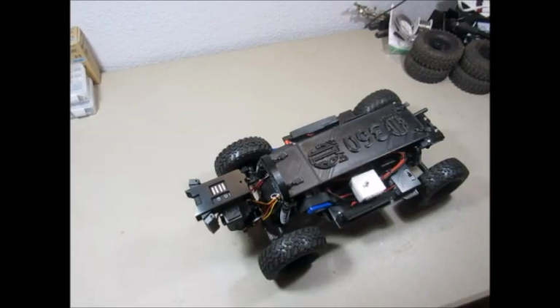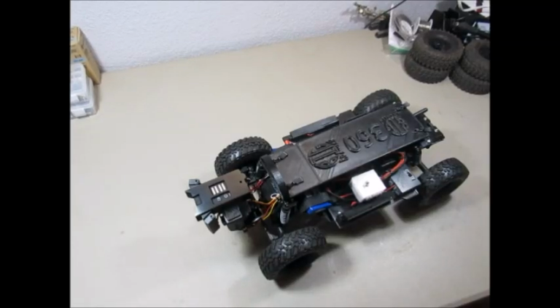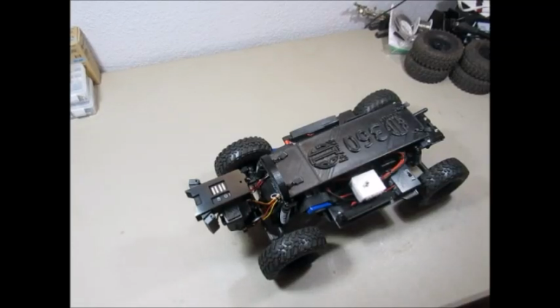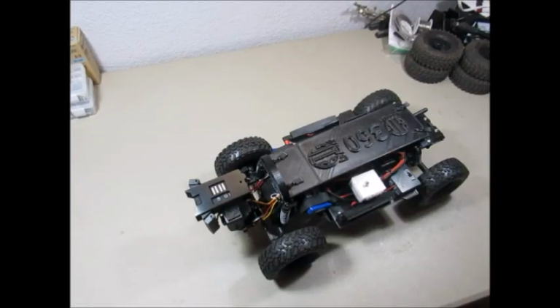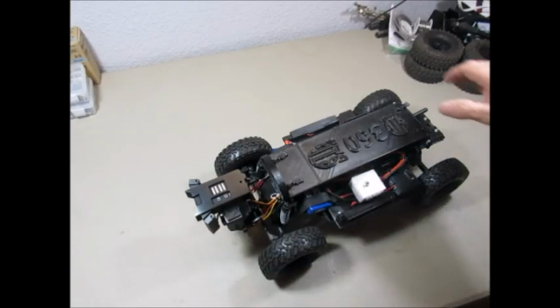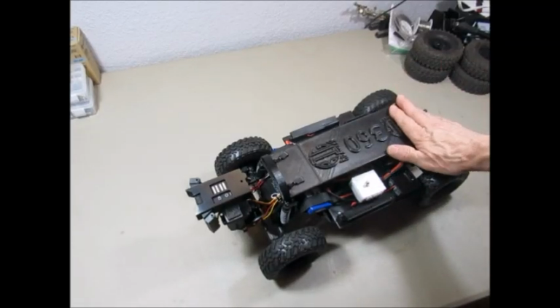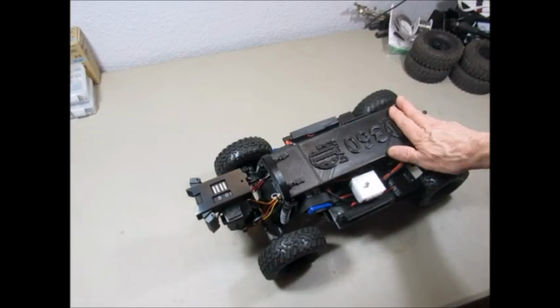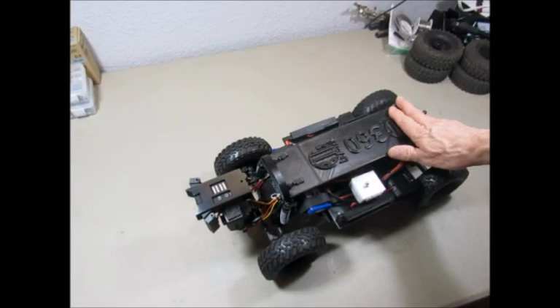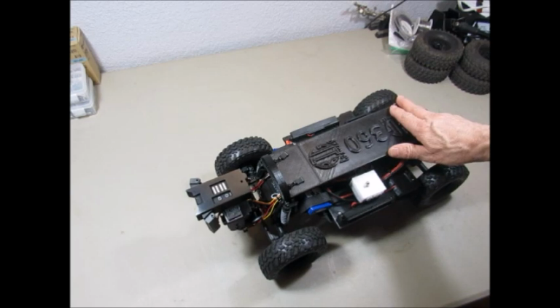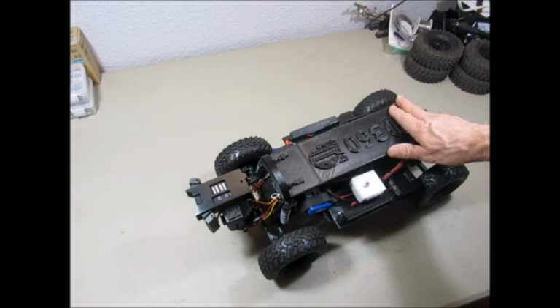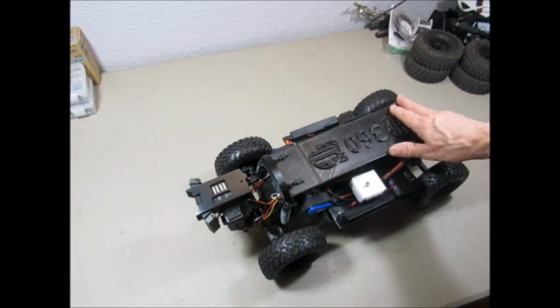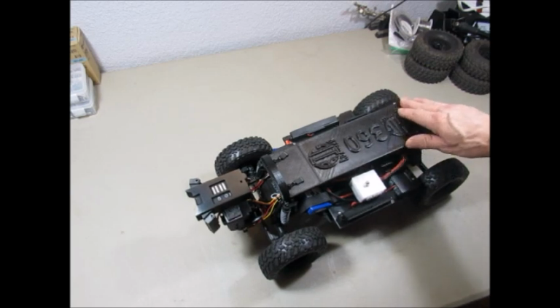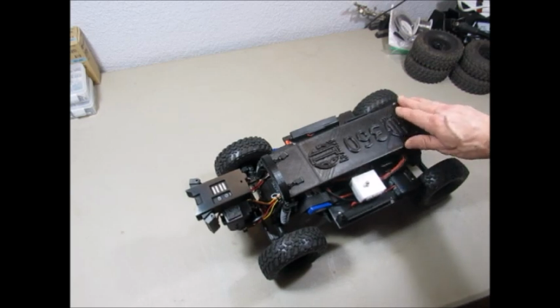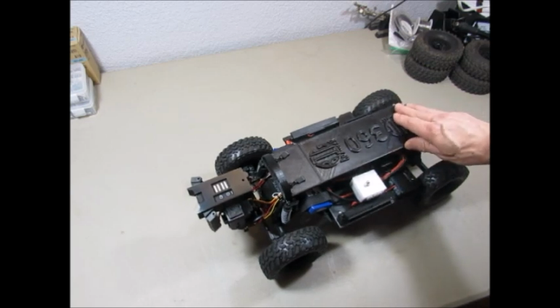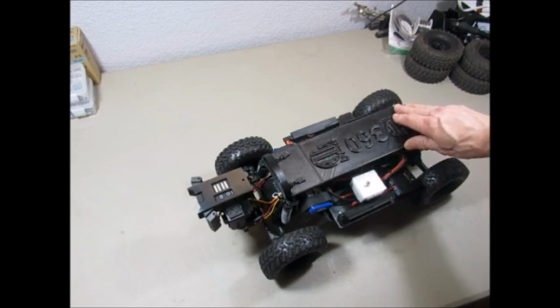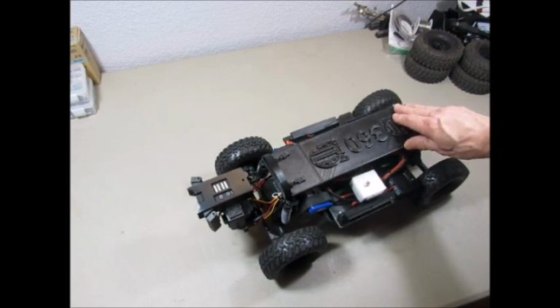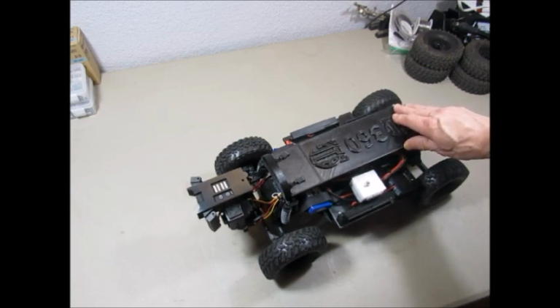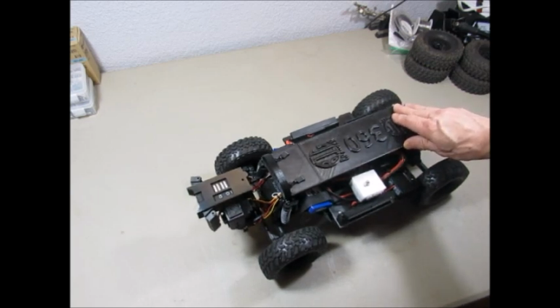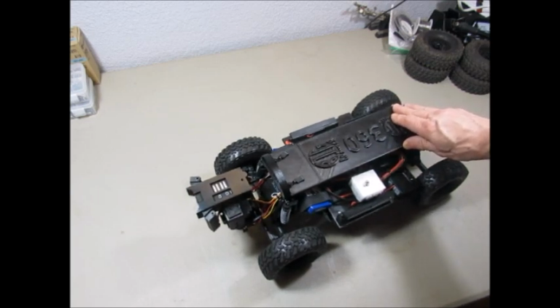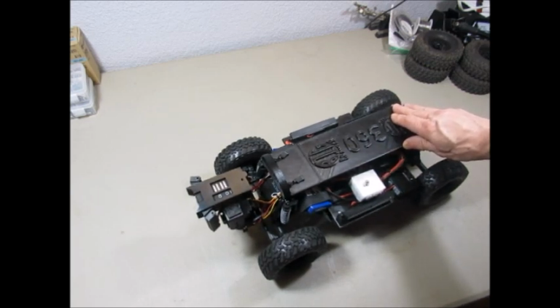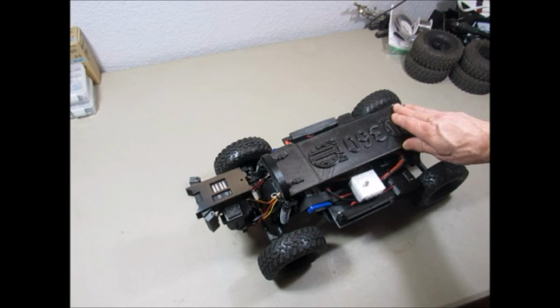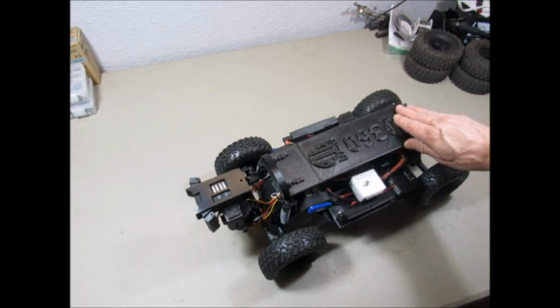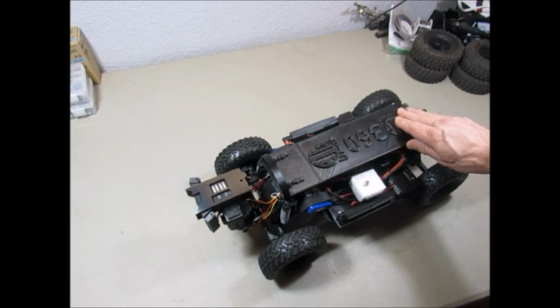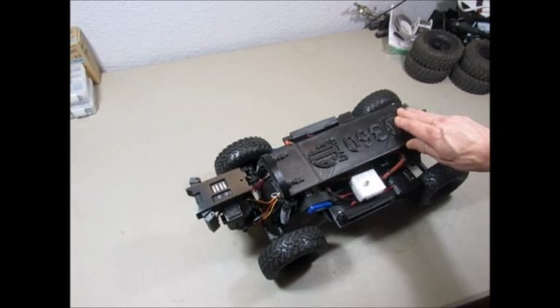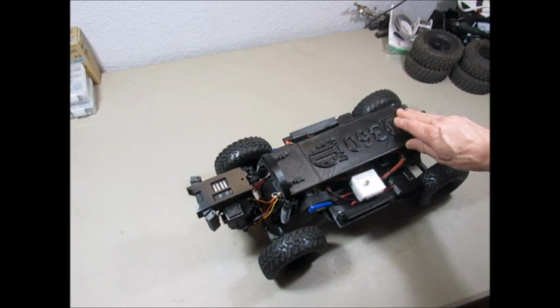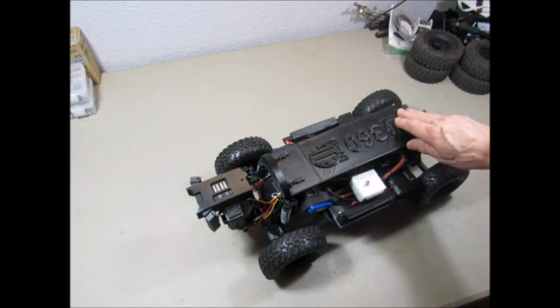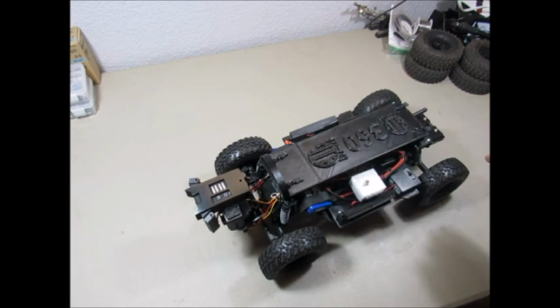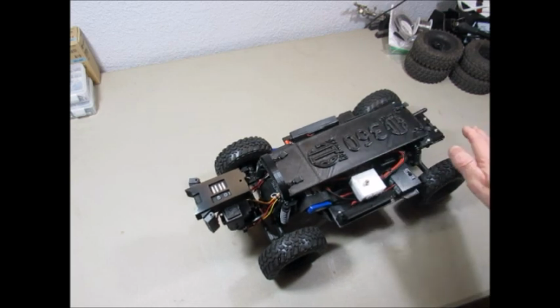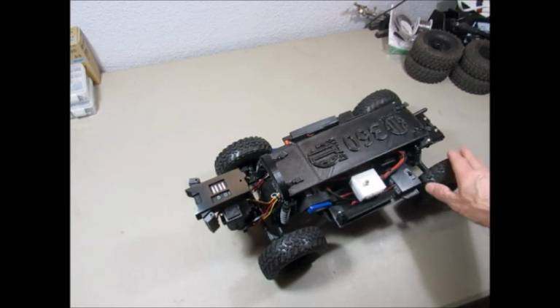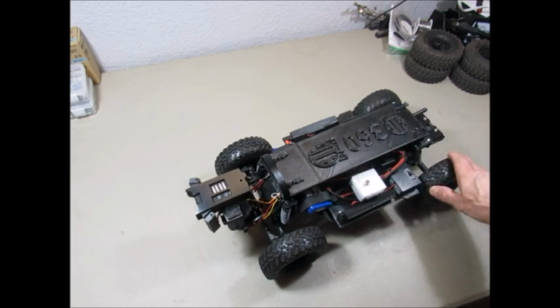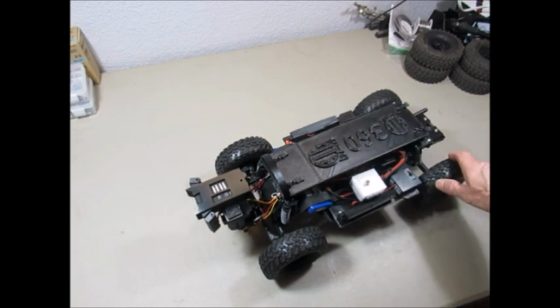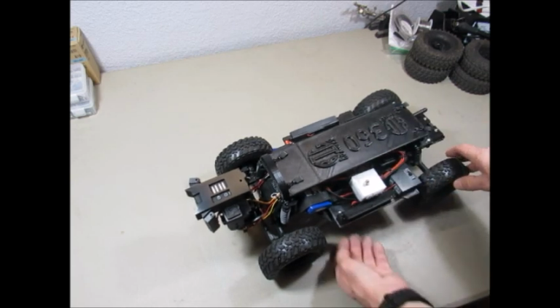My name is Scott Baker and I'm the builder and creator of the BigCrawler 360. This is our newest model and I wanted to show you some of the many features that we've incorporated into it. And it all starts with our brand new chassis.